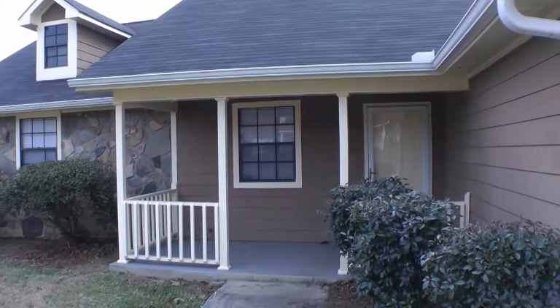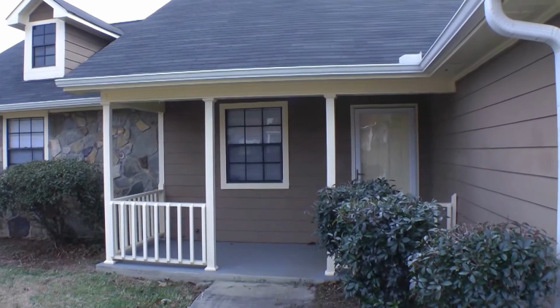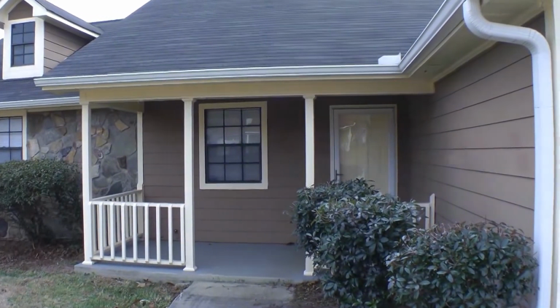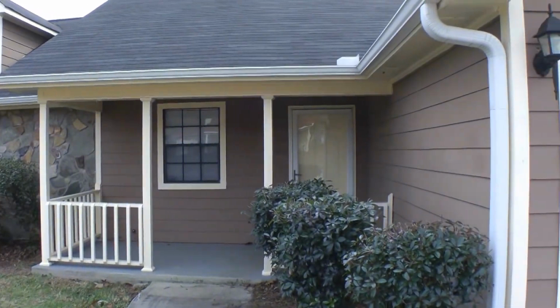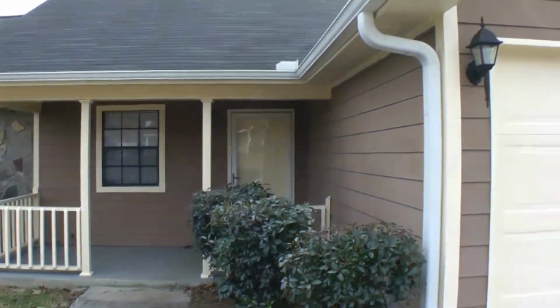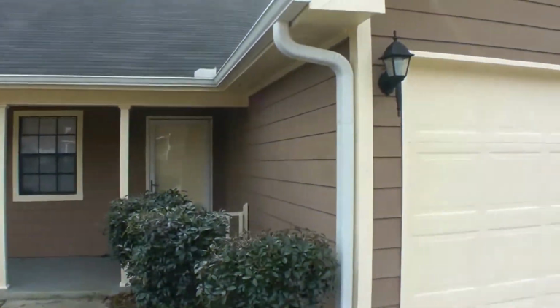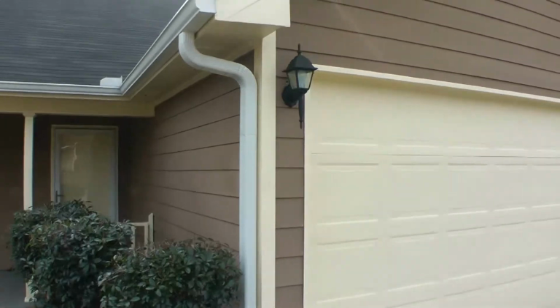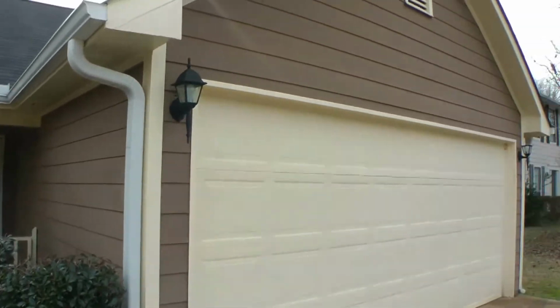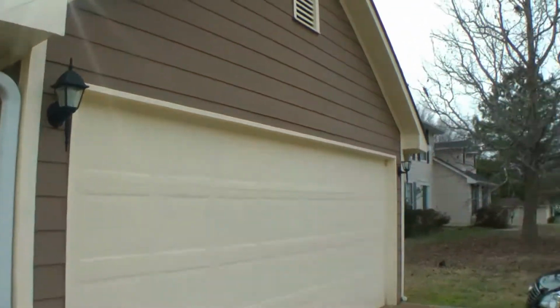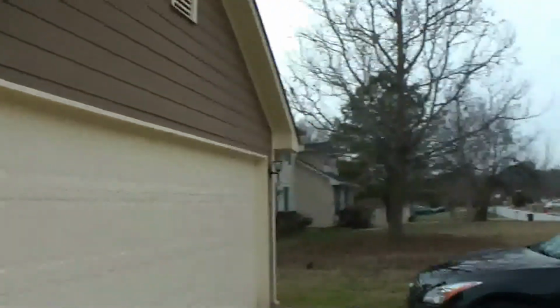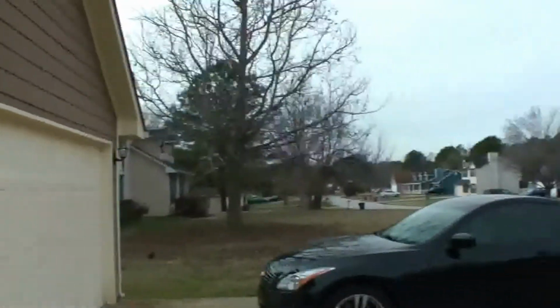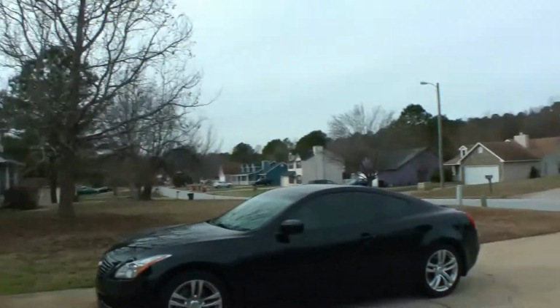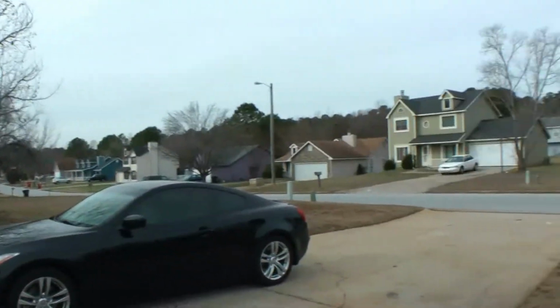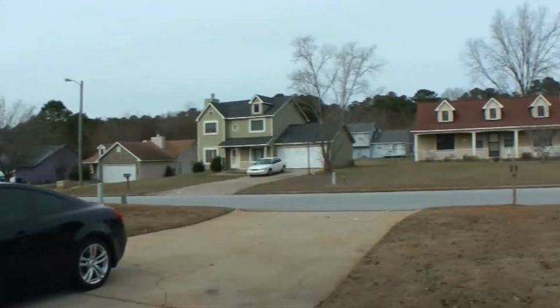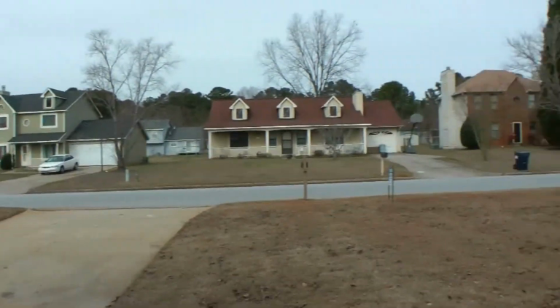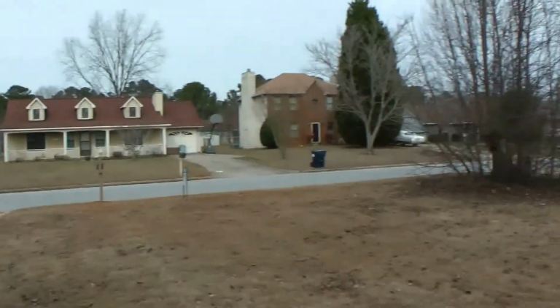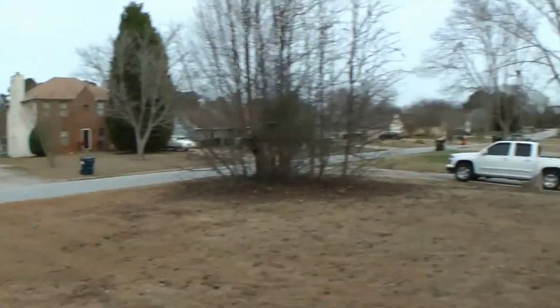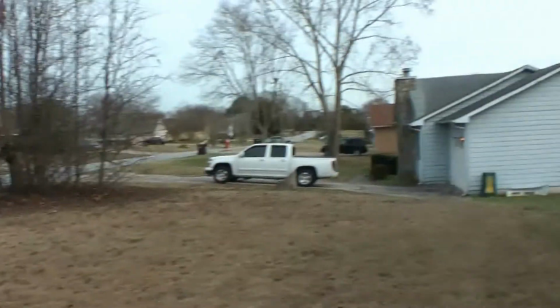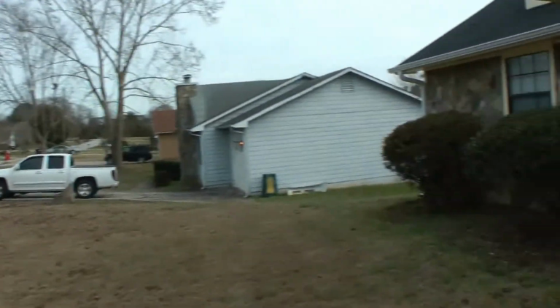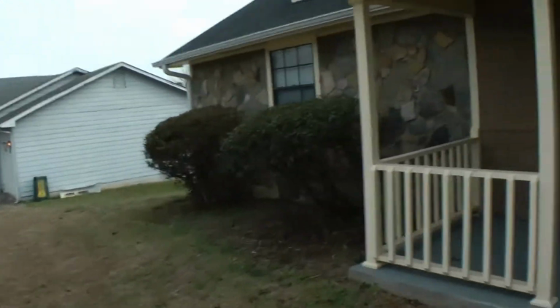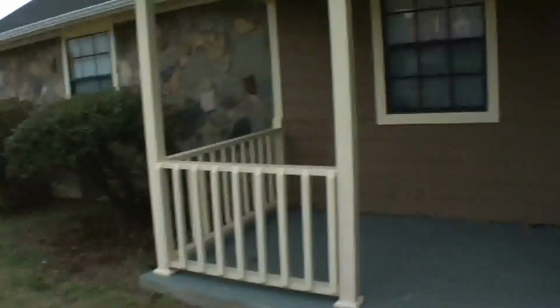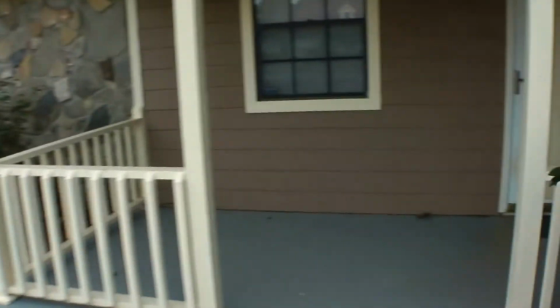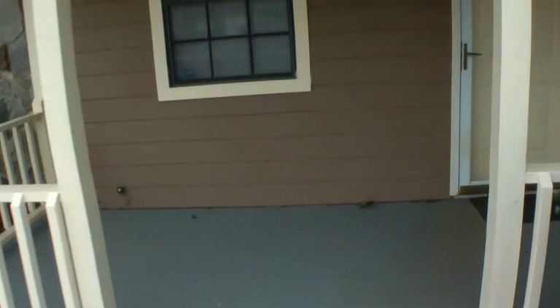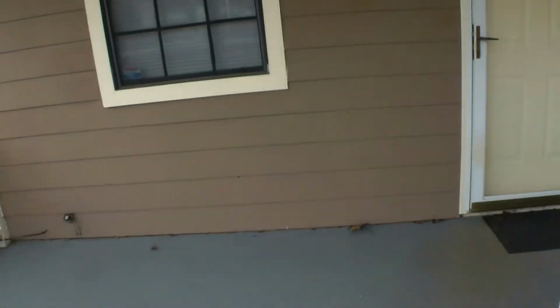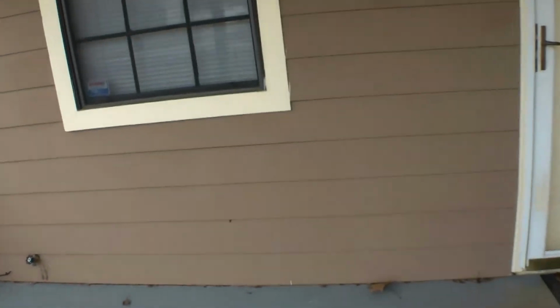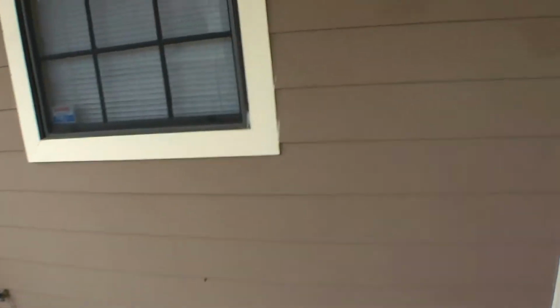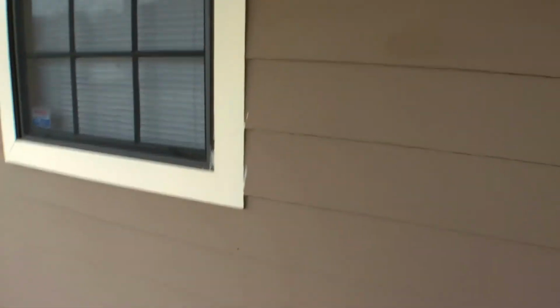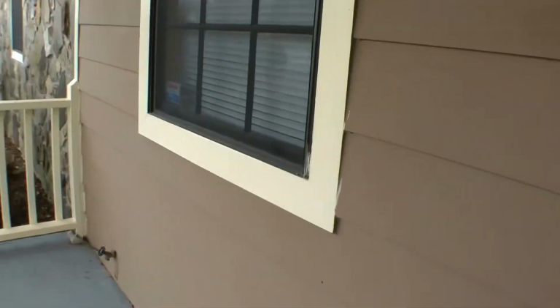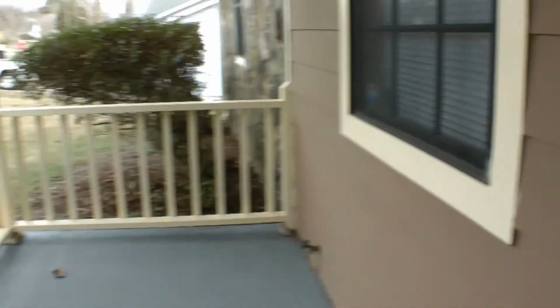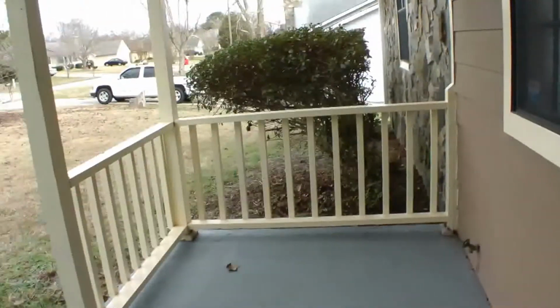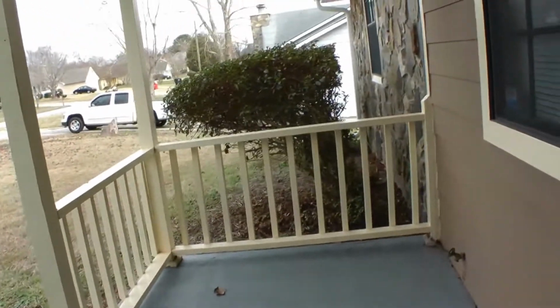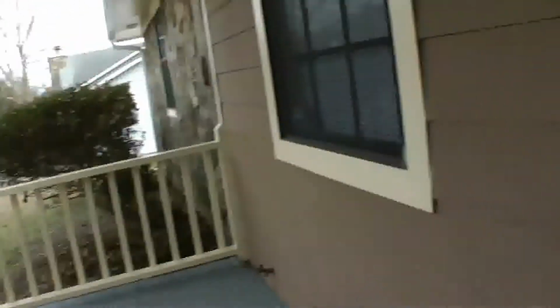We are here at 448 Brookfield Way in Jonesboro. Let's take a look inside. Right outside the front door you have a nice patio area here.